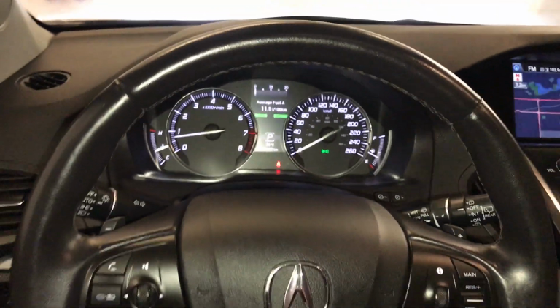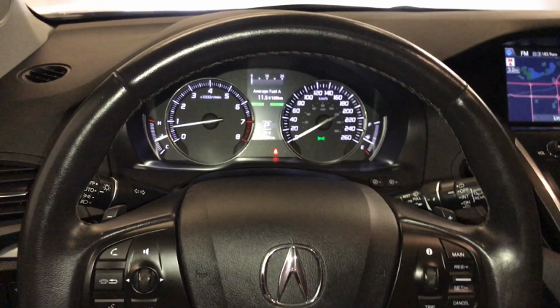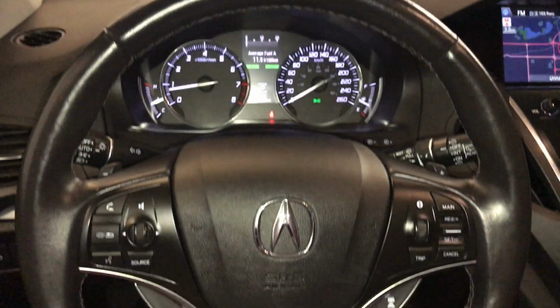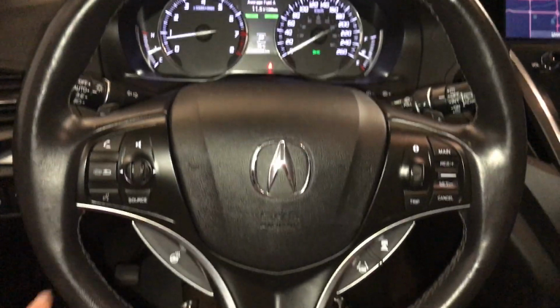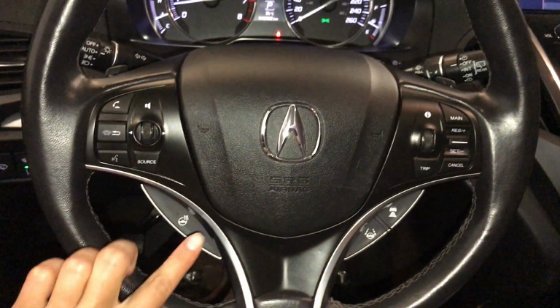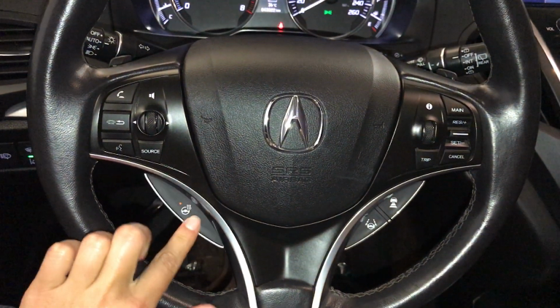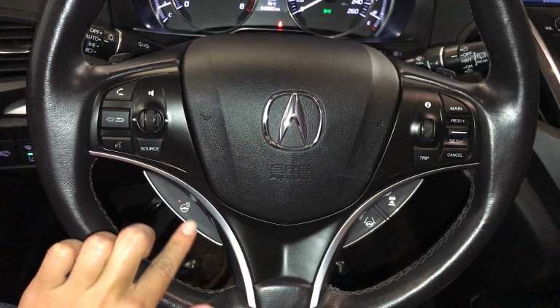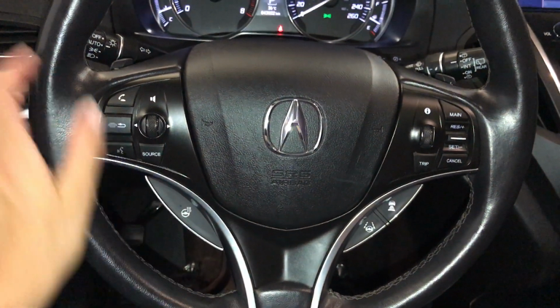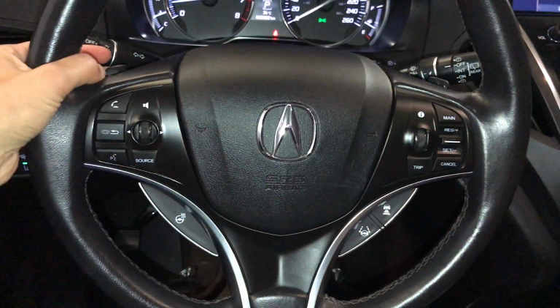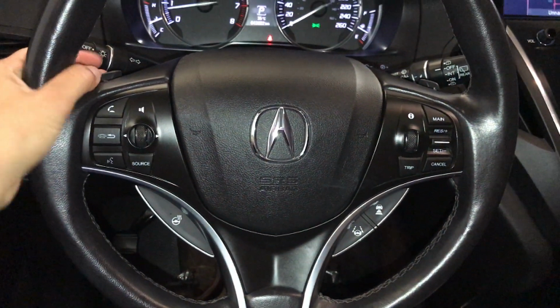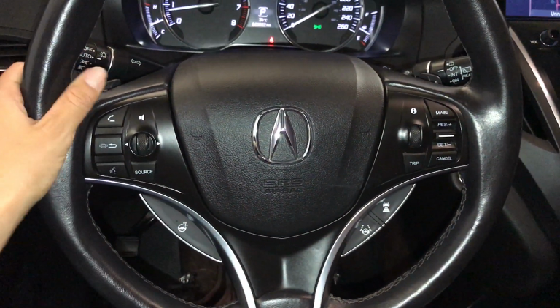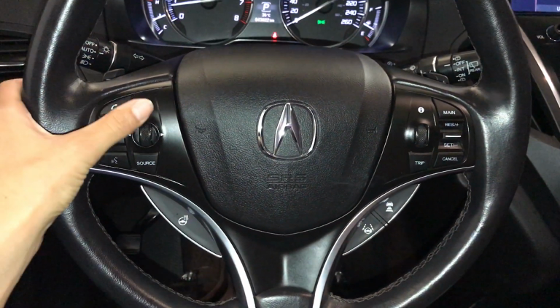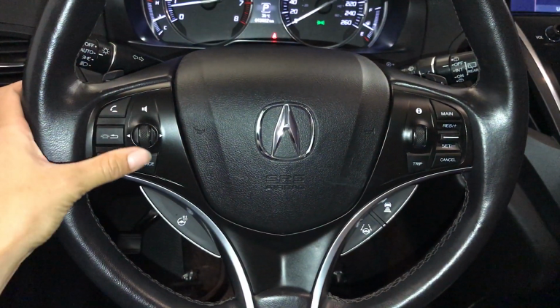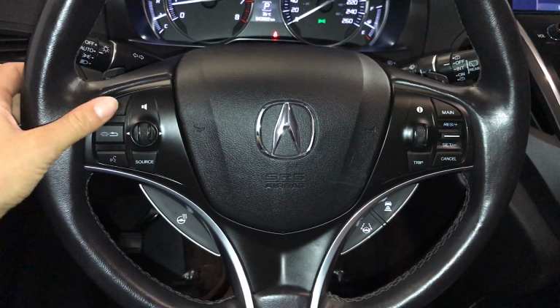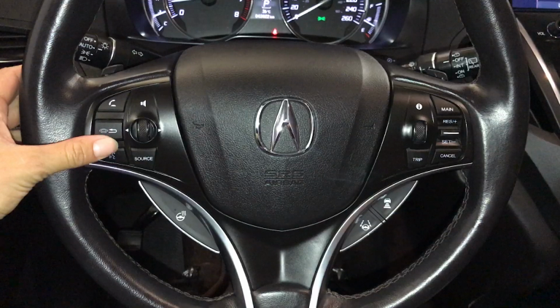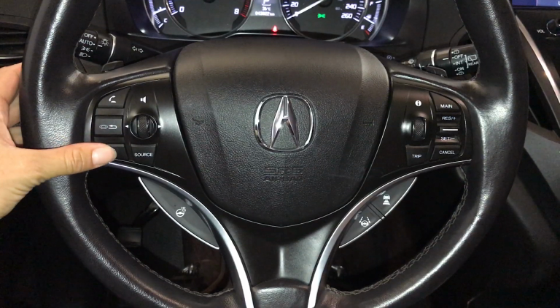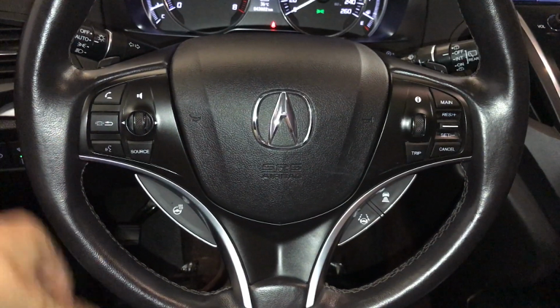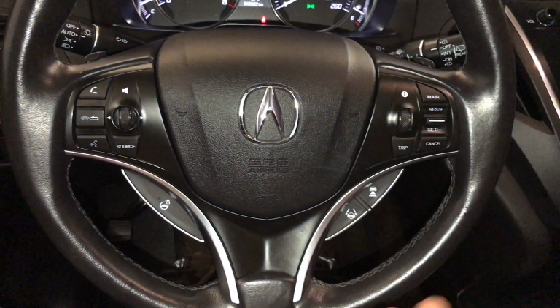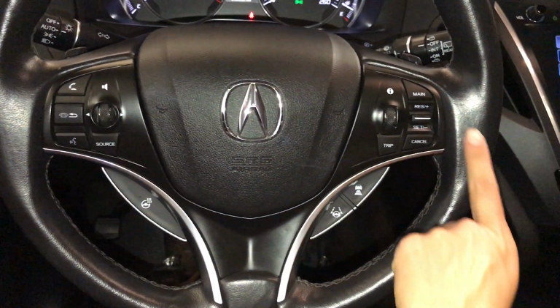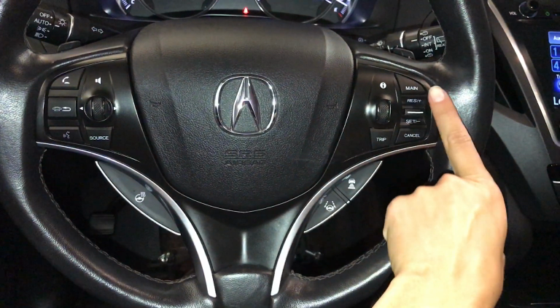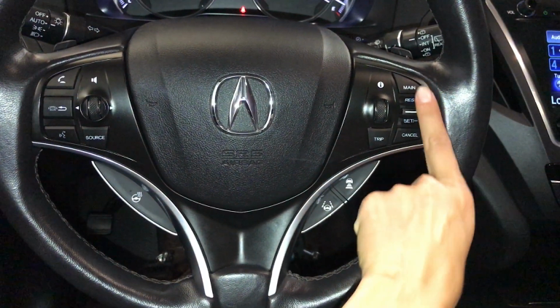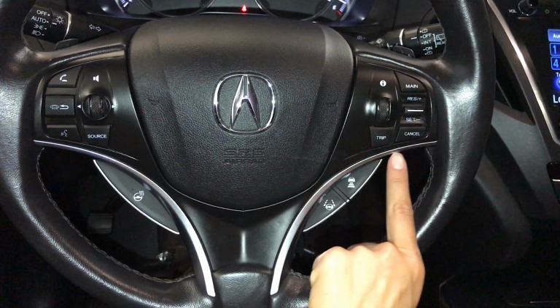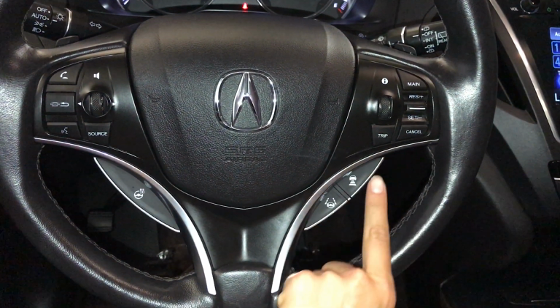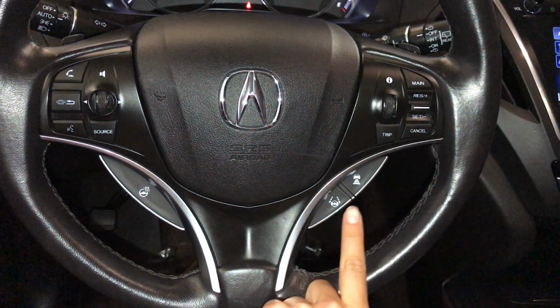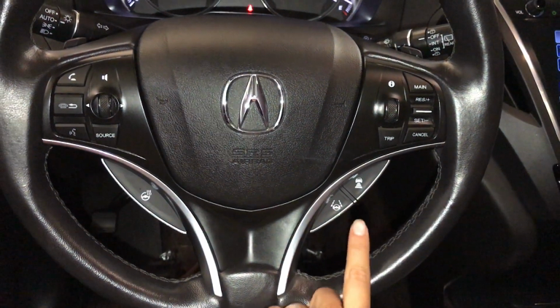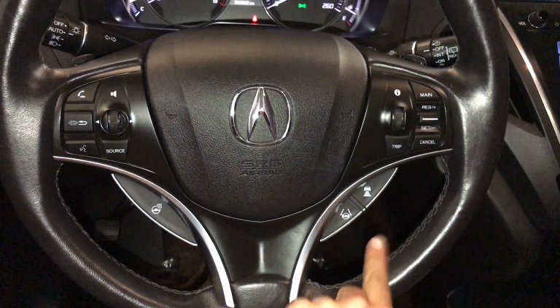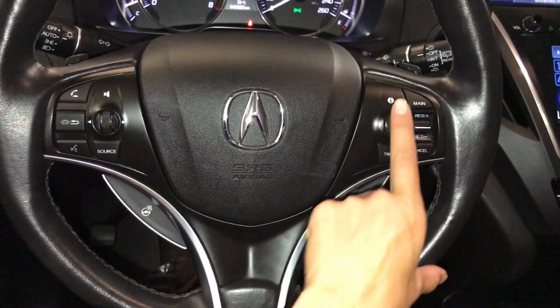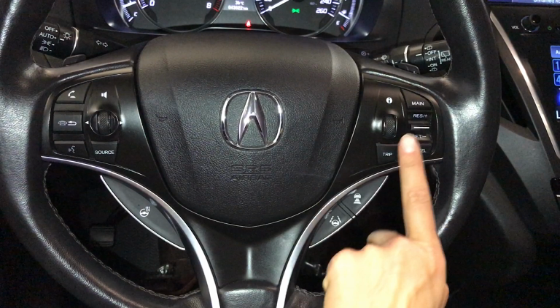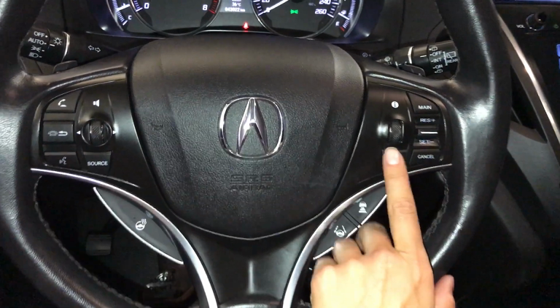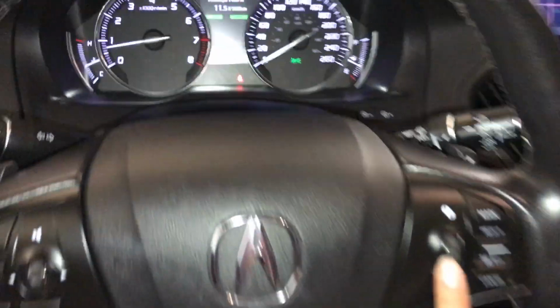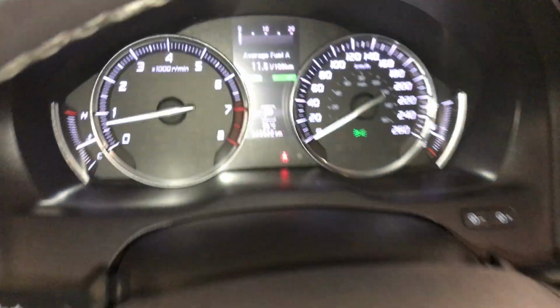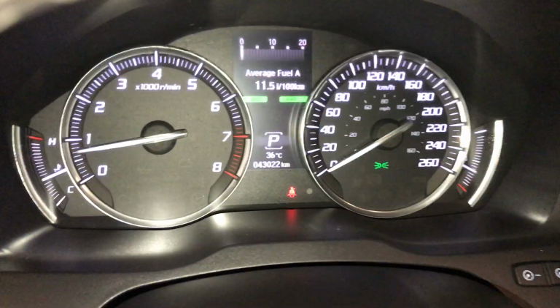The steering wheel is fully leather wrapped and heated. You have paddle shifters, audio controls, hands-free communication, and adaptive cruise control.